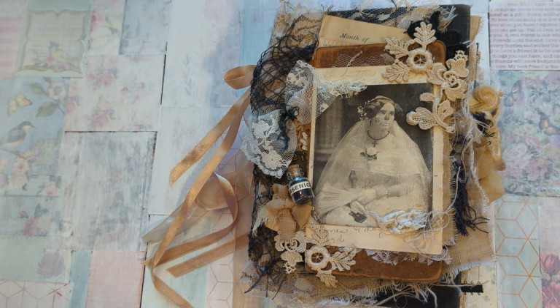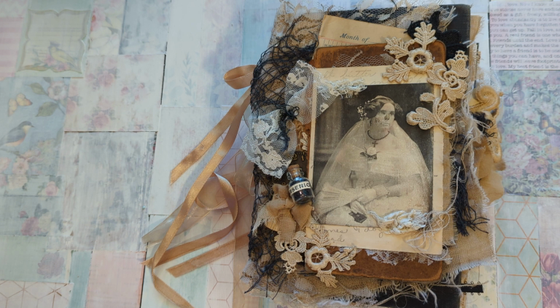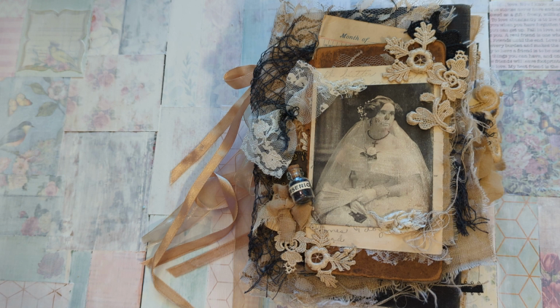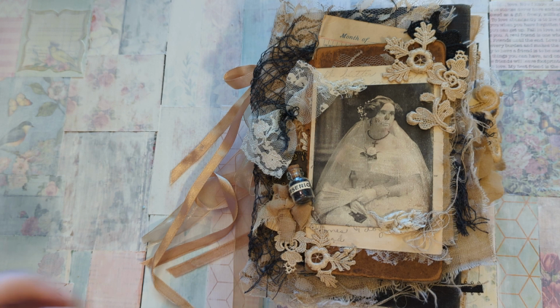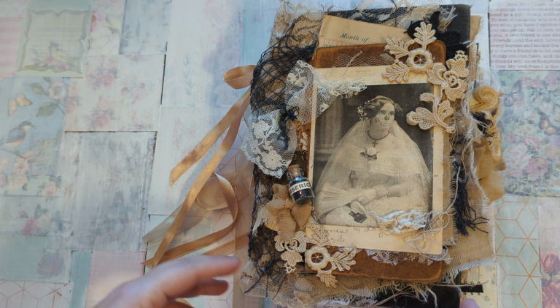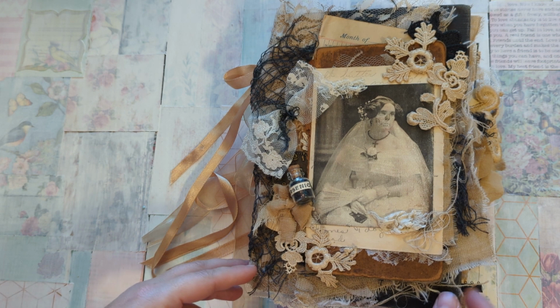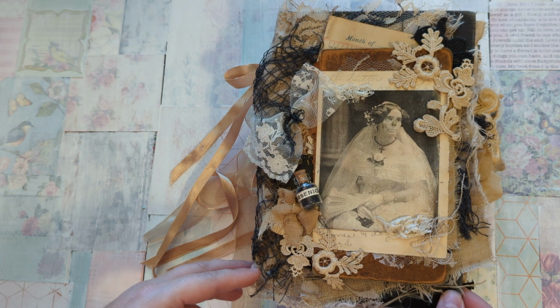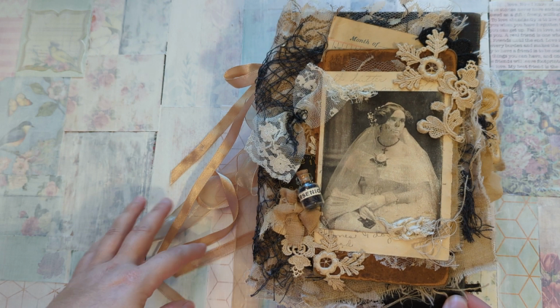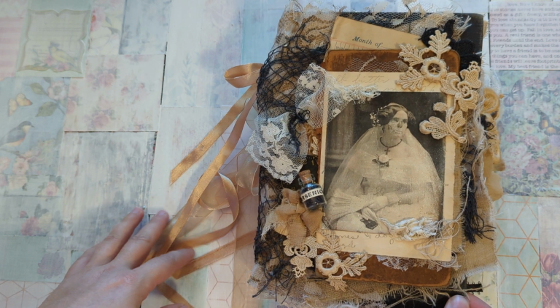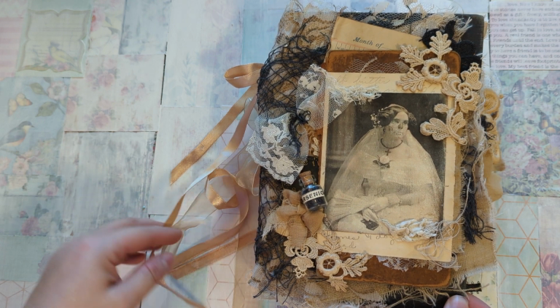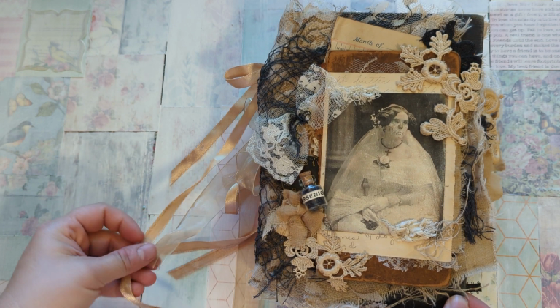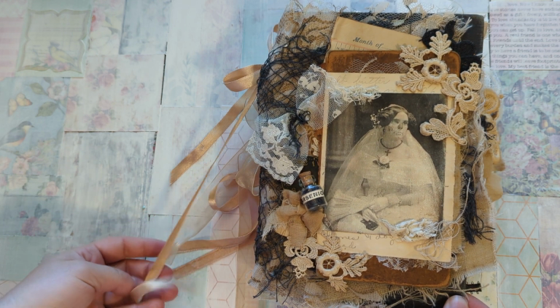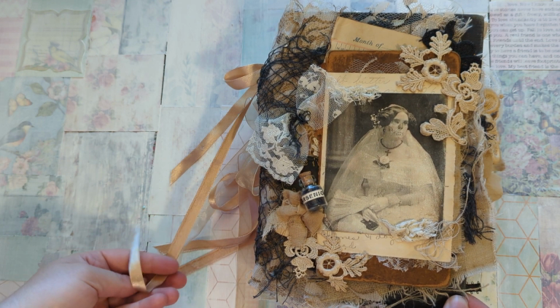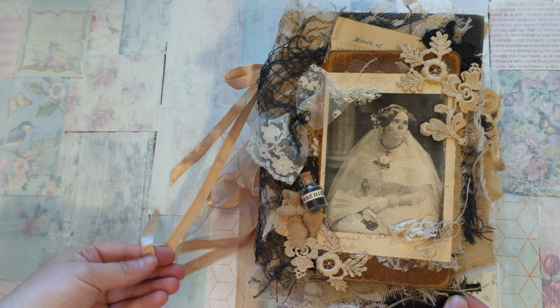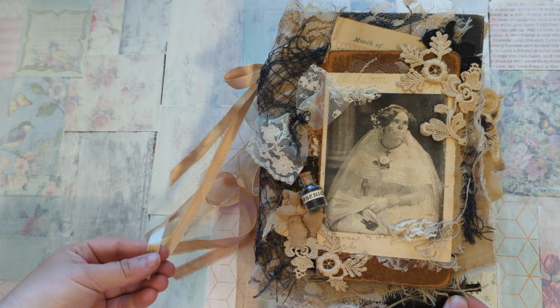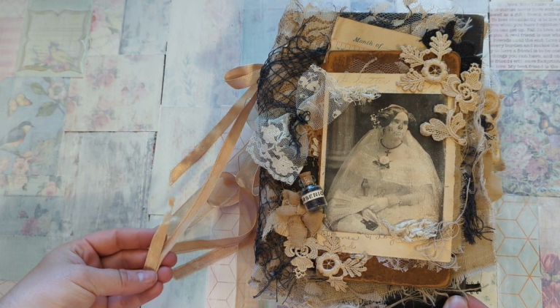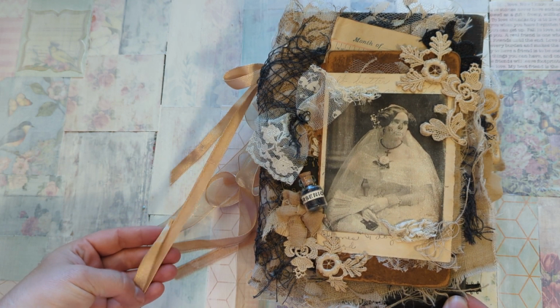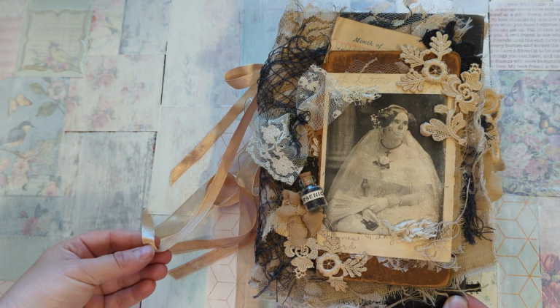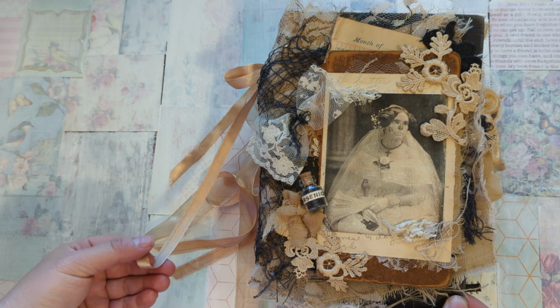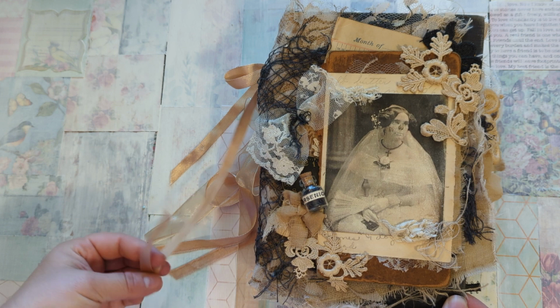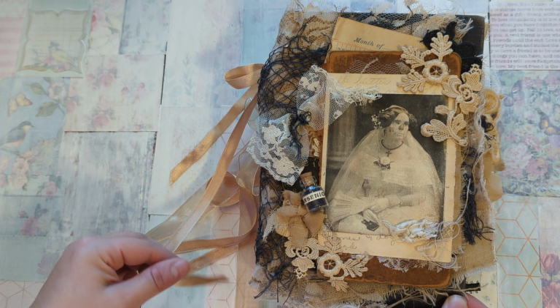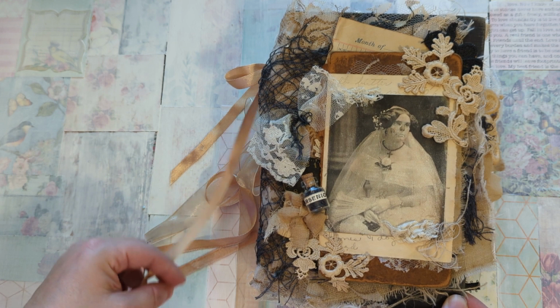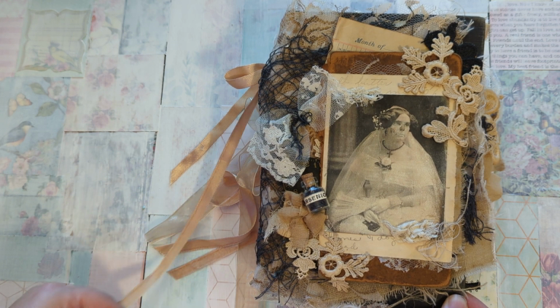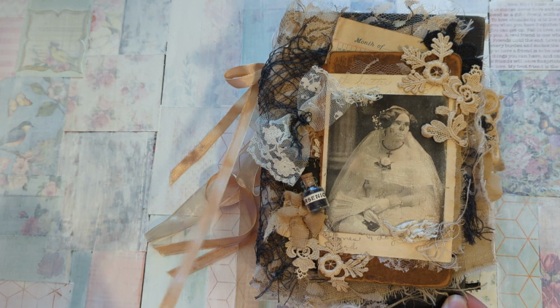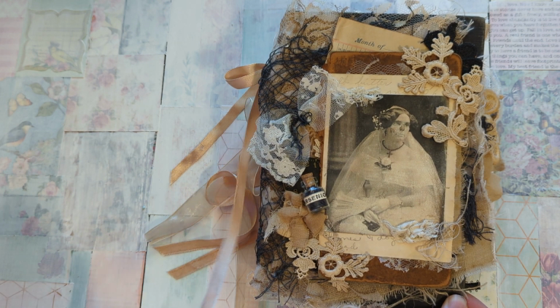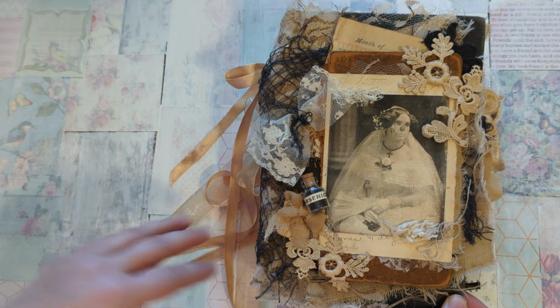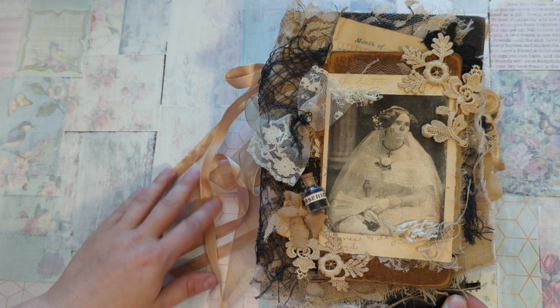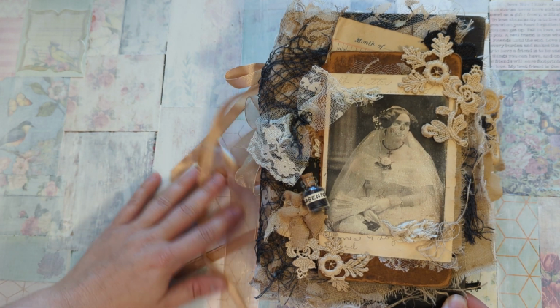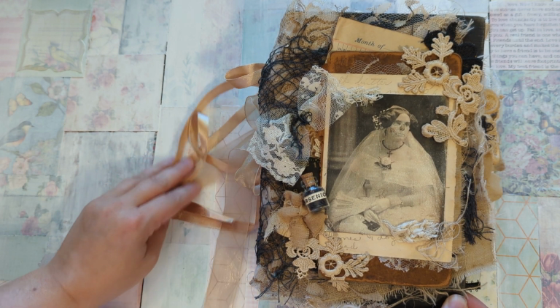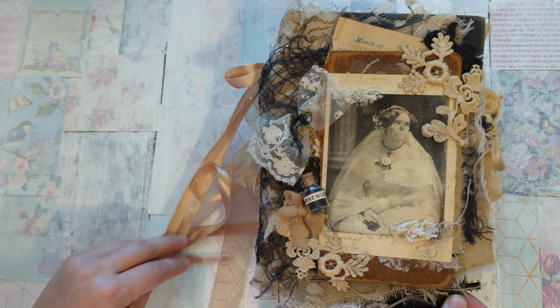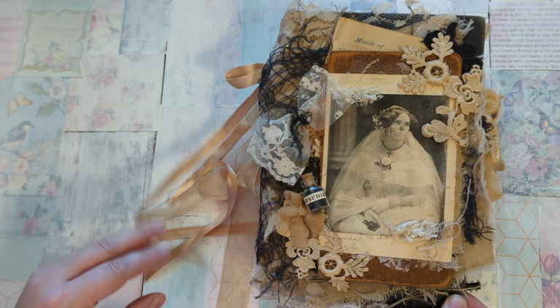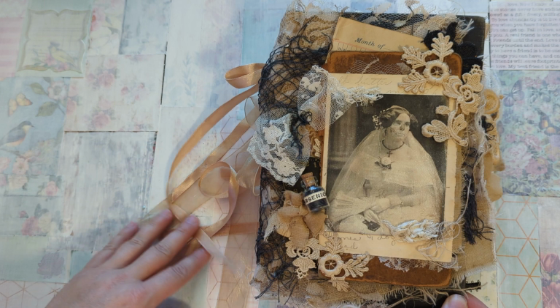So what I have here today is my latest creation. I don't have a name for it yet, but it is all Jane Austen — Pride and Prejudice — mixed with Goth and Halloween.